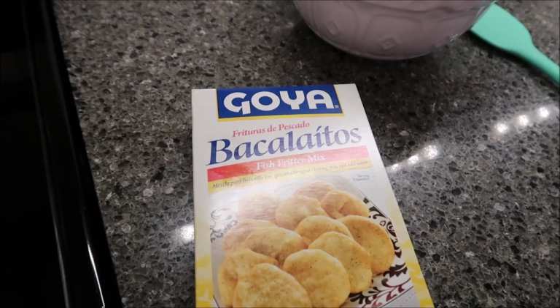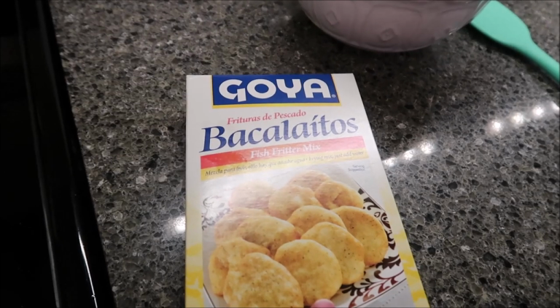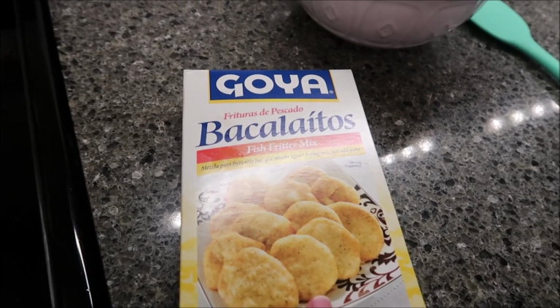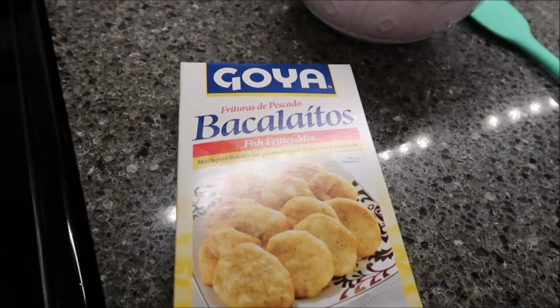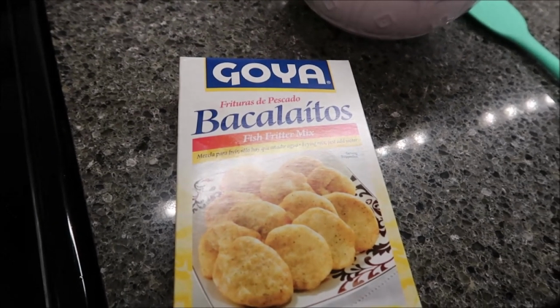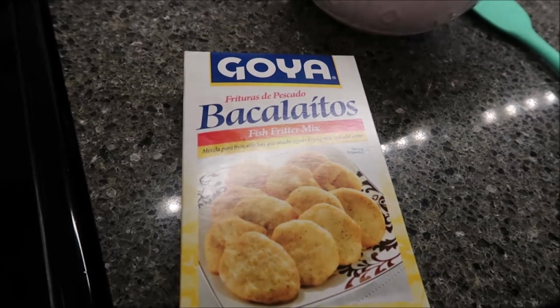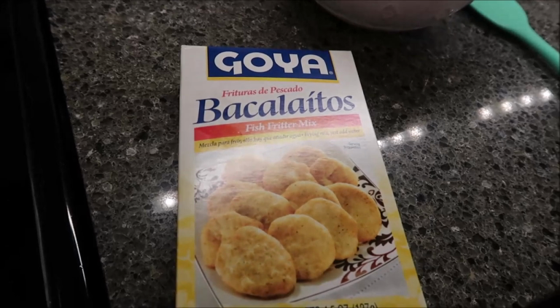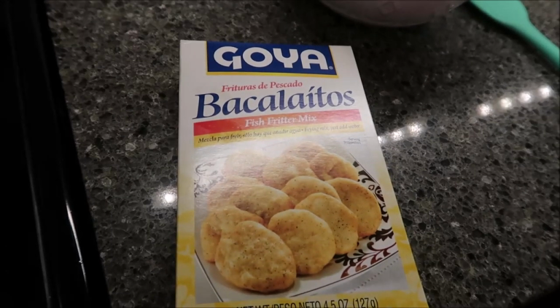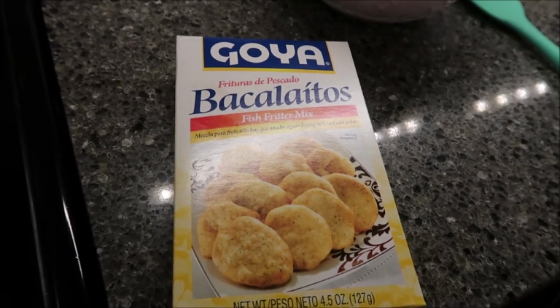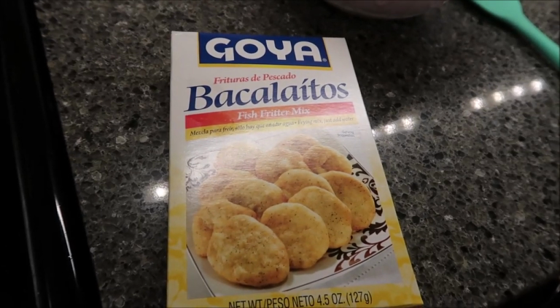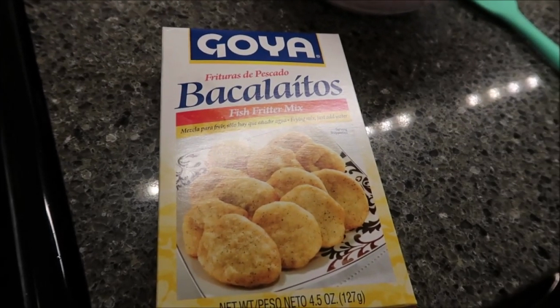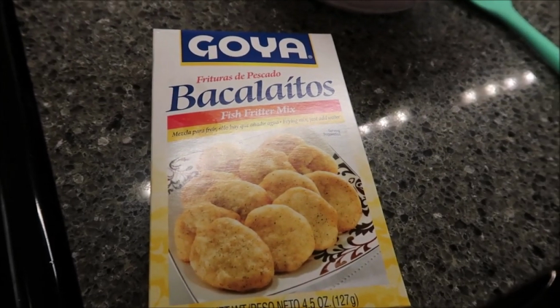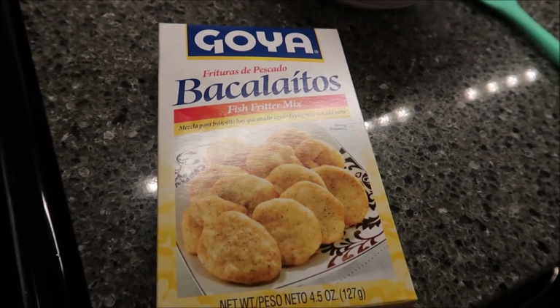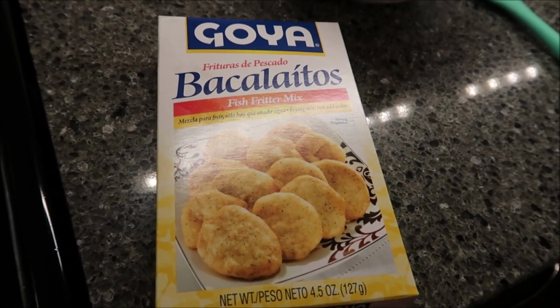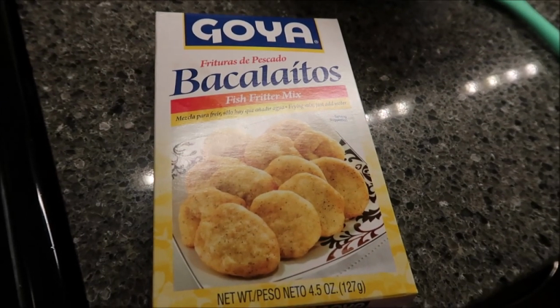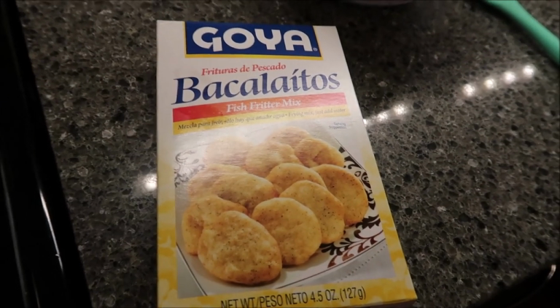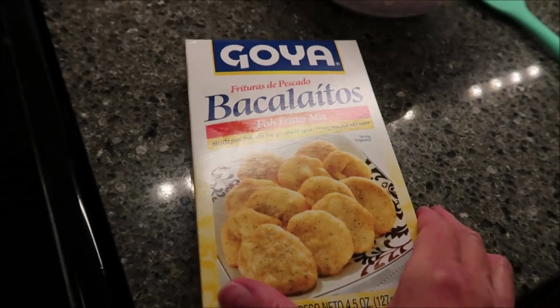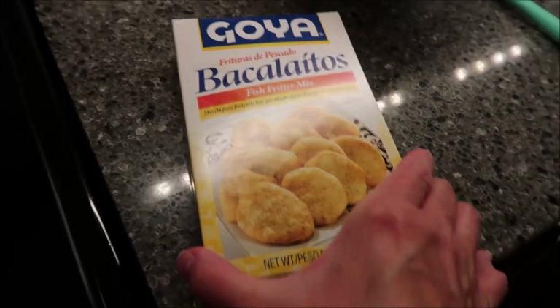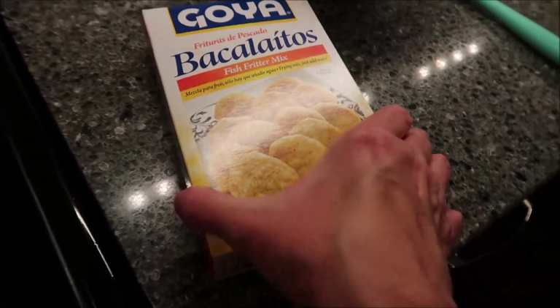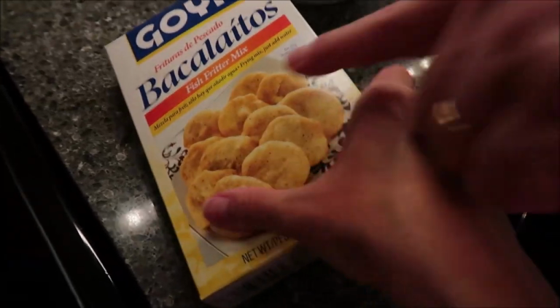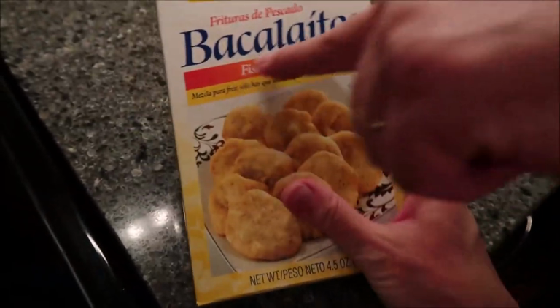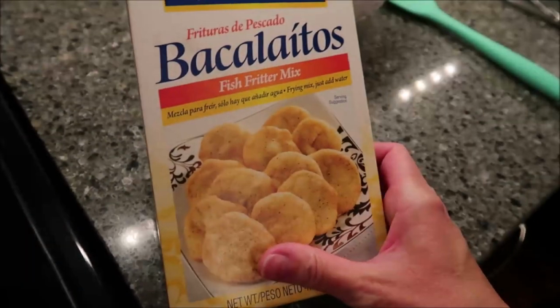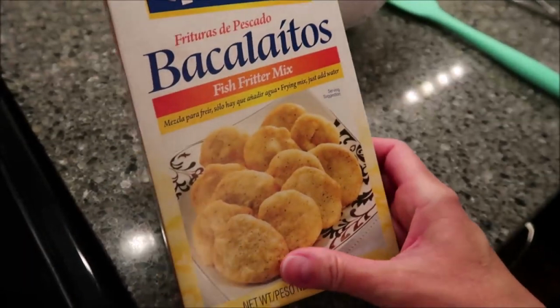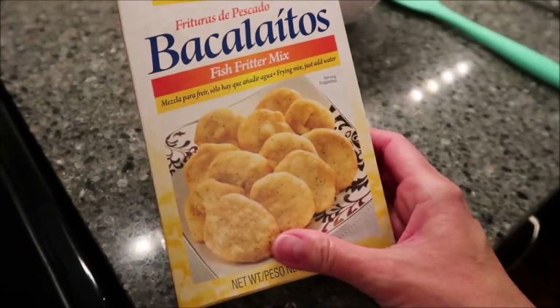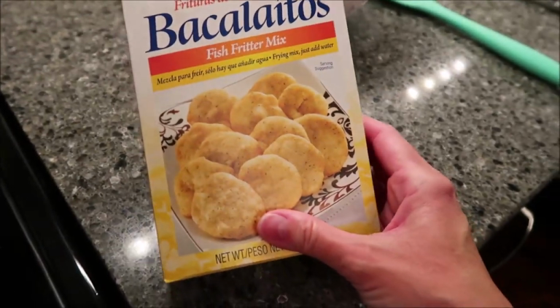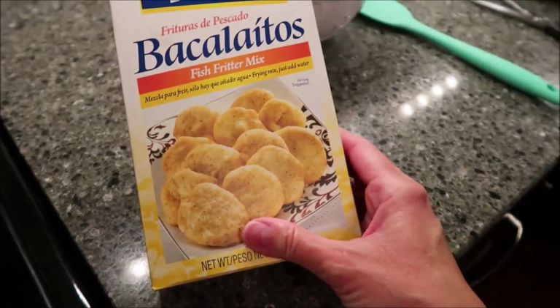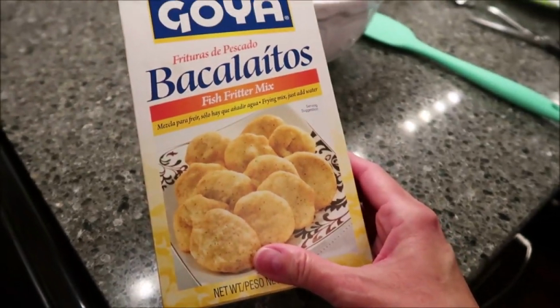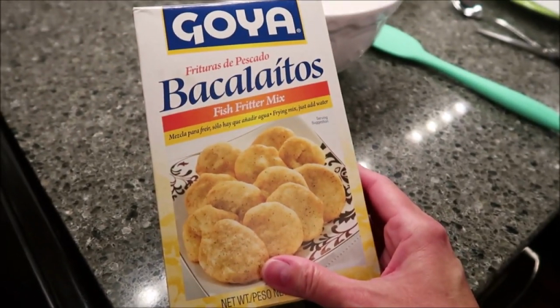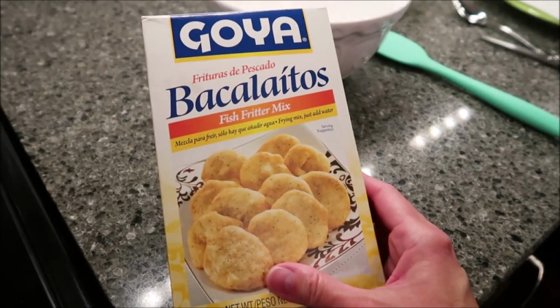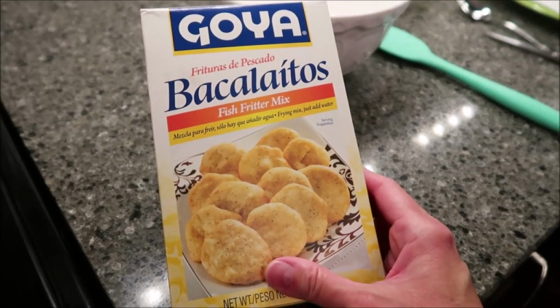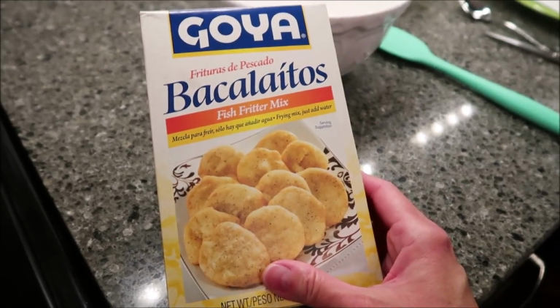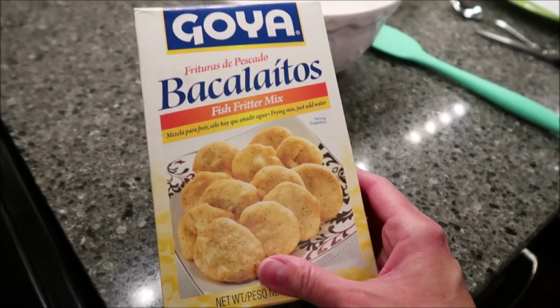Today, Kevin and I are going to try some Goya Bacaeletos. These were sent to us from Iris, so thank you Iris. They're fish fritters — it's a fish fritter mix and it already contains the fish.